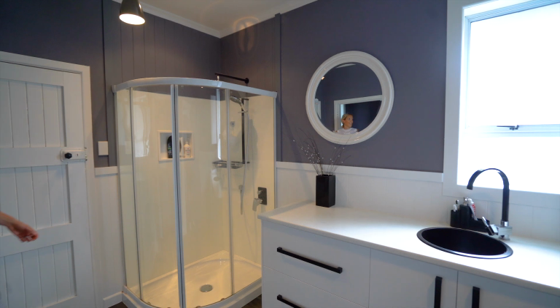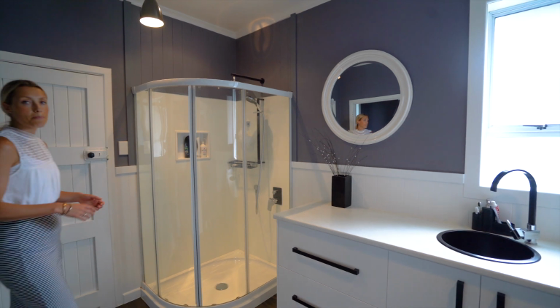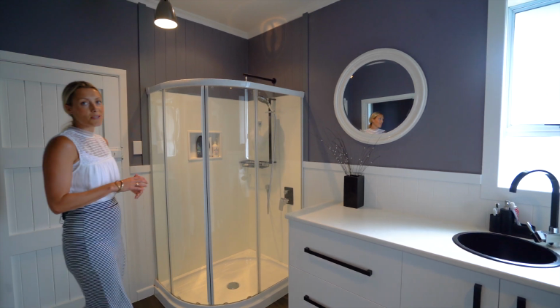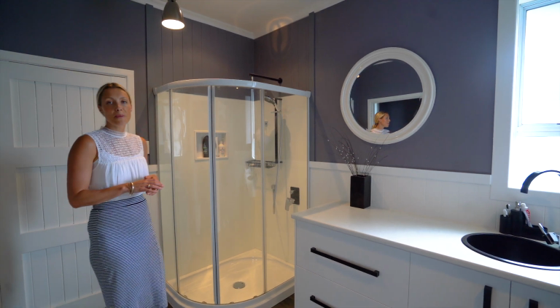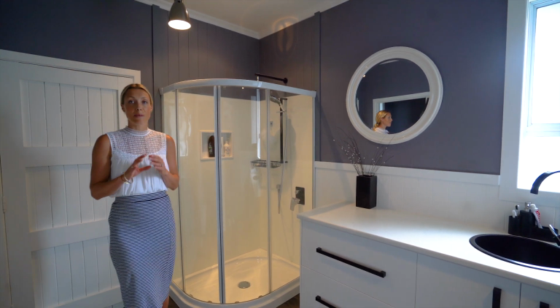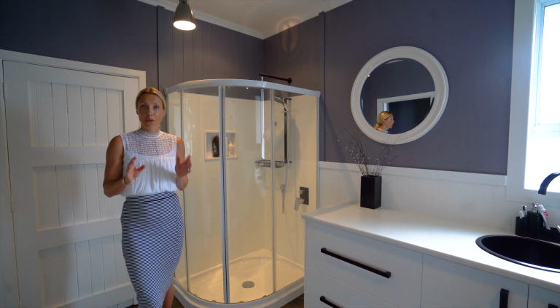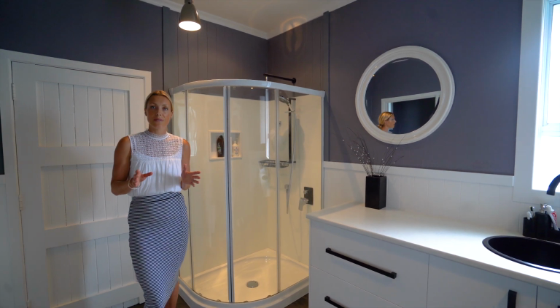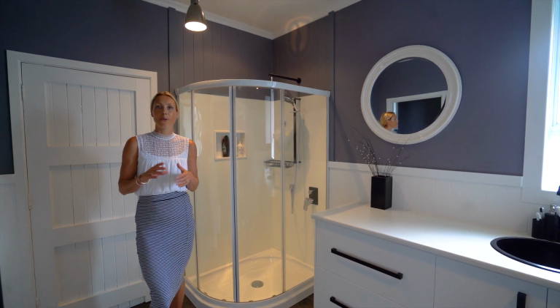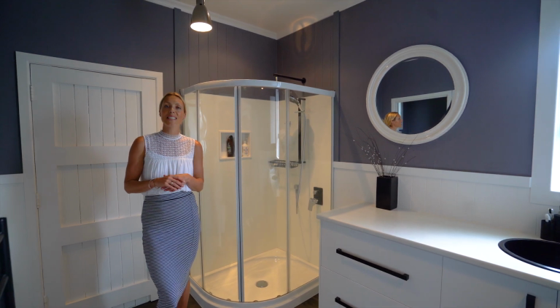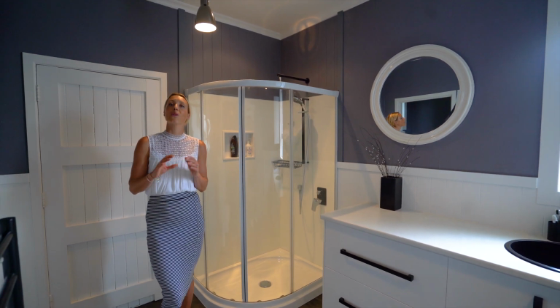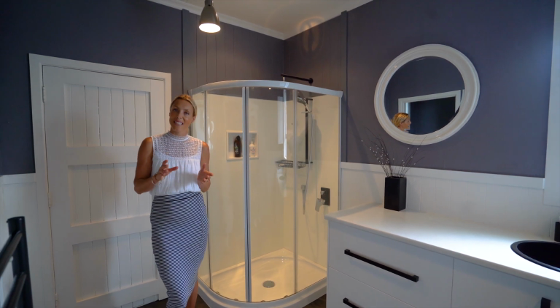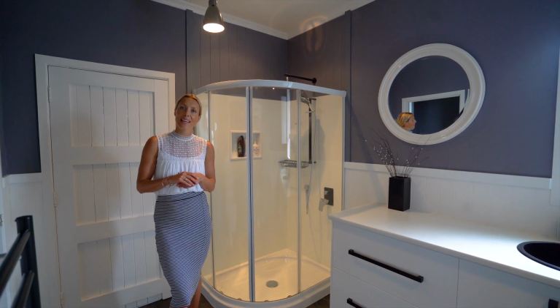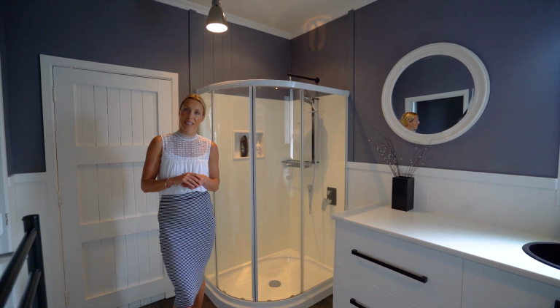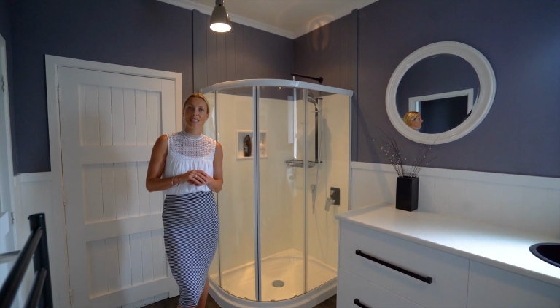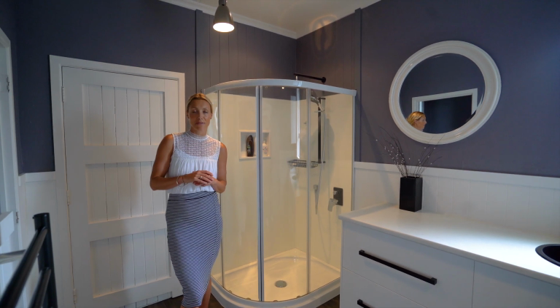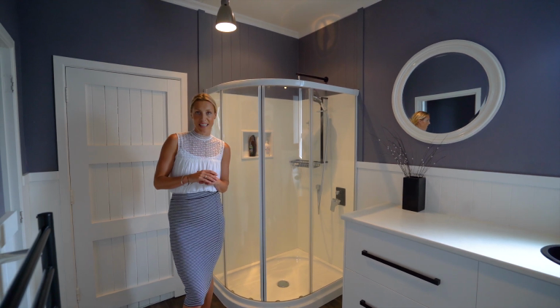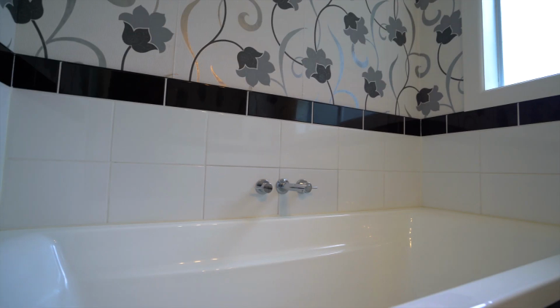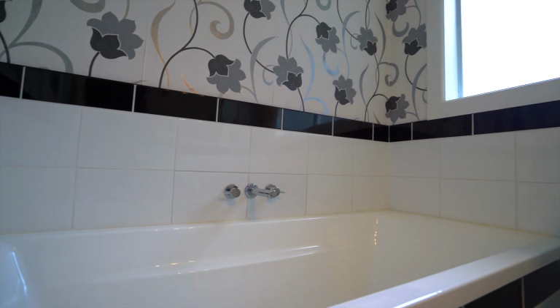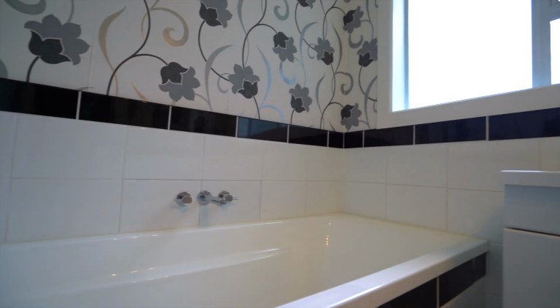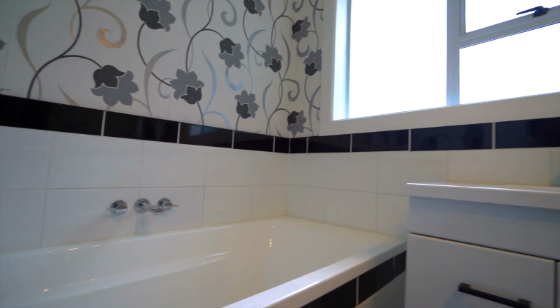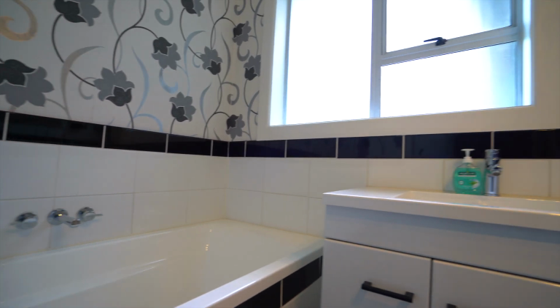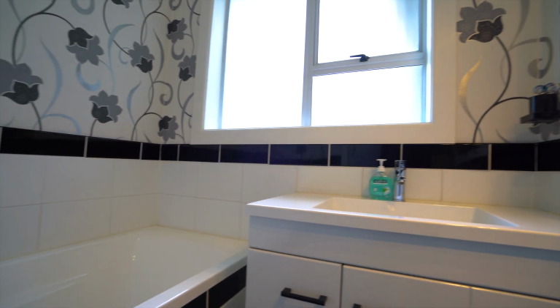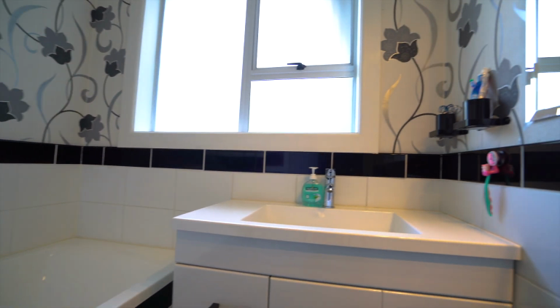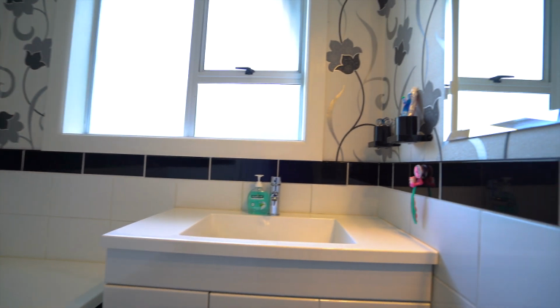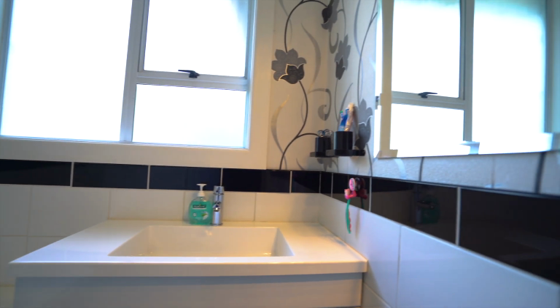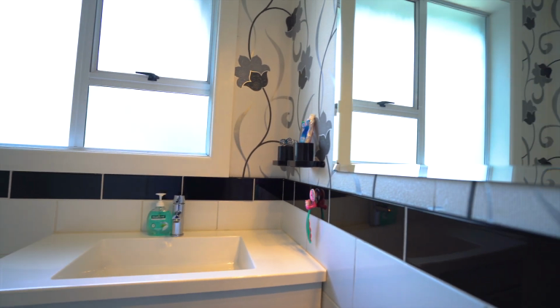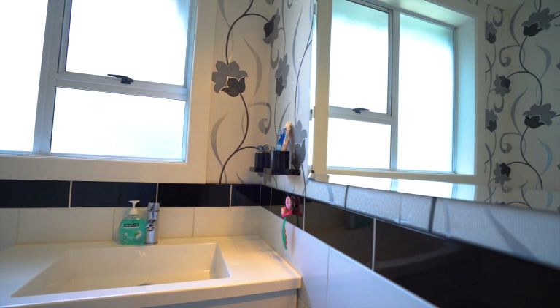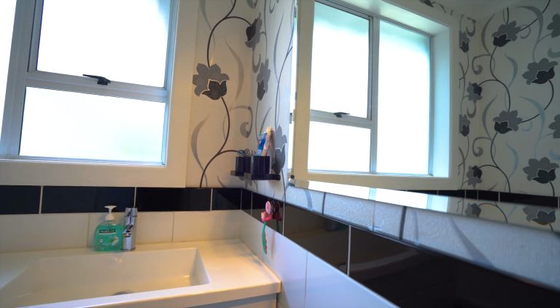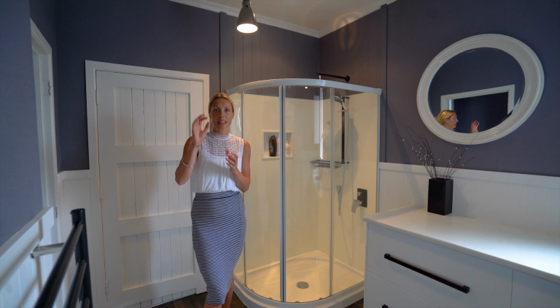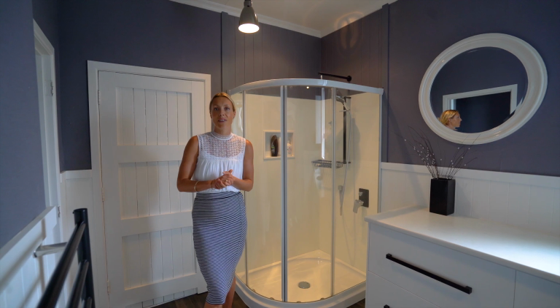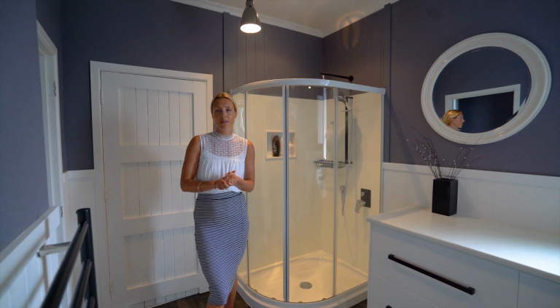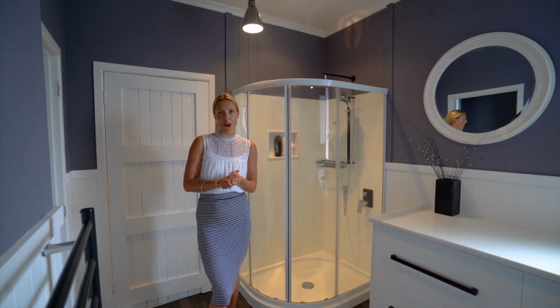This bathroom has been beautifully appointed with stunning fixtures and fittings. A real bonus is that there's also a bathtub in another area of the home.